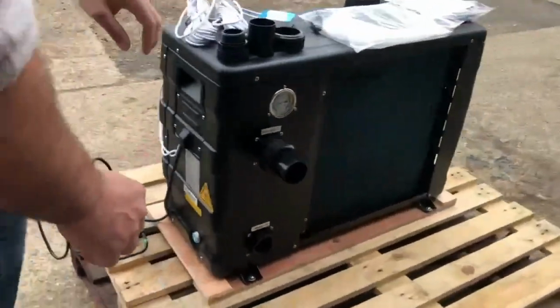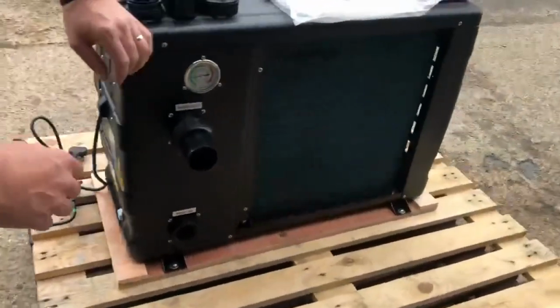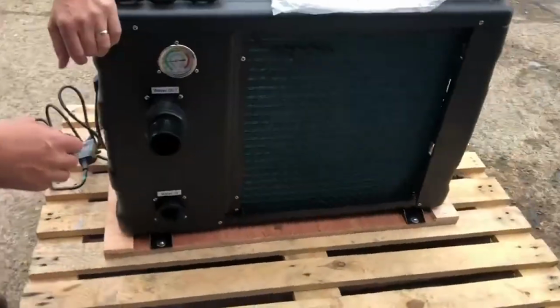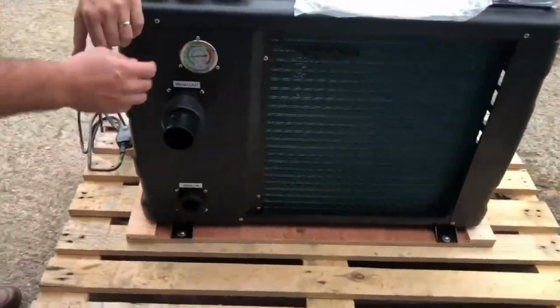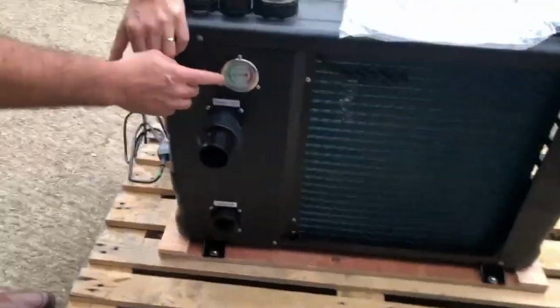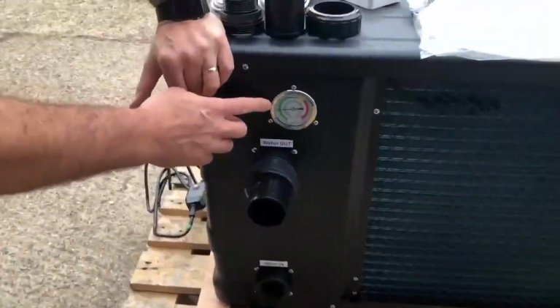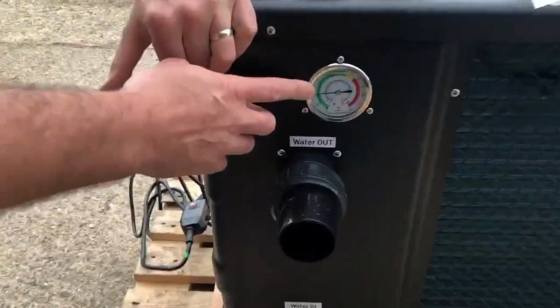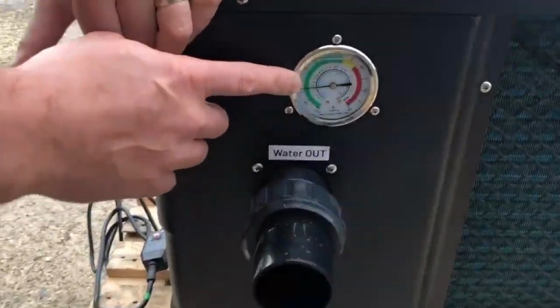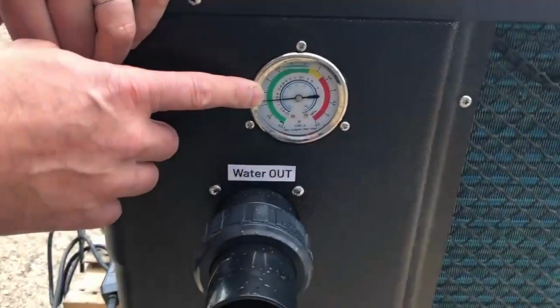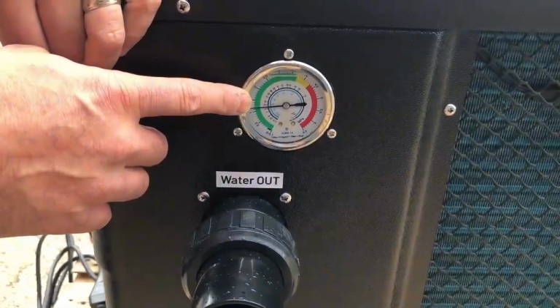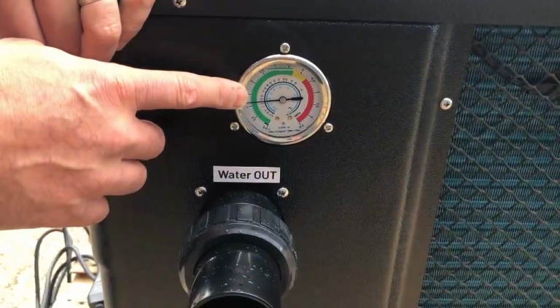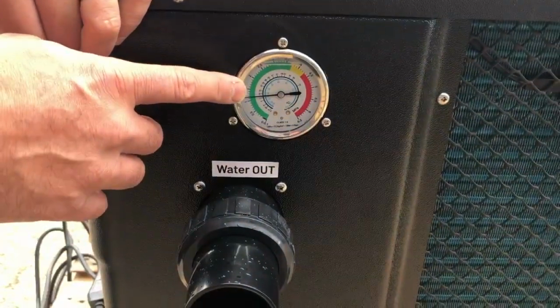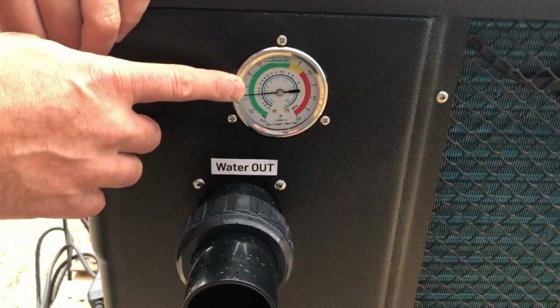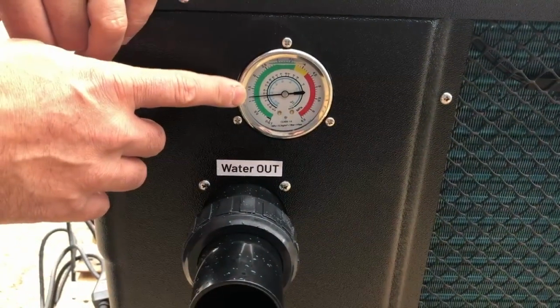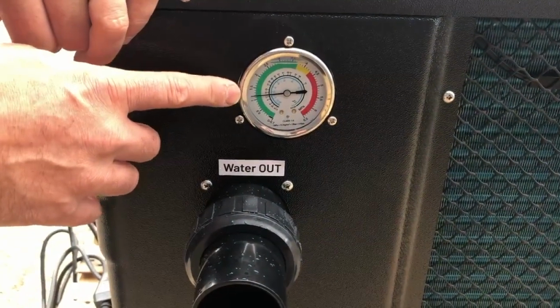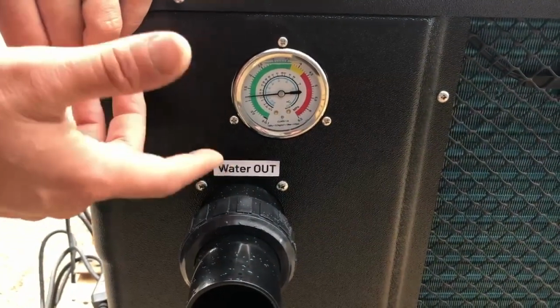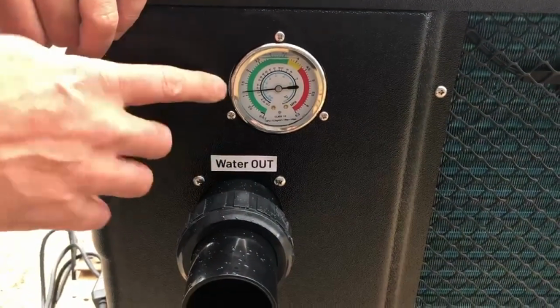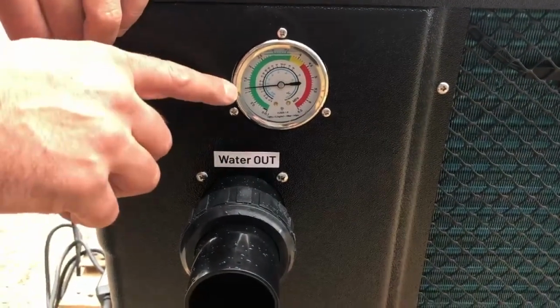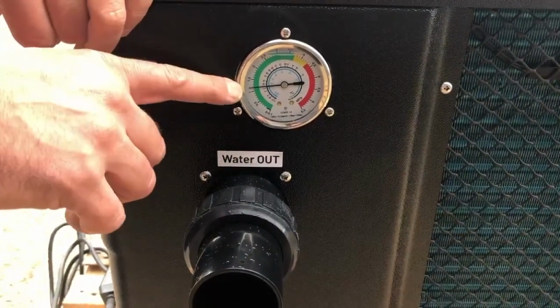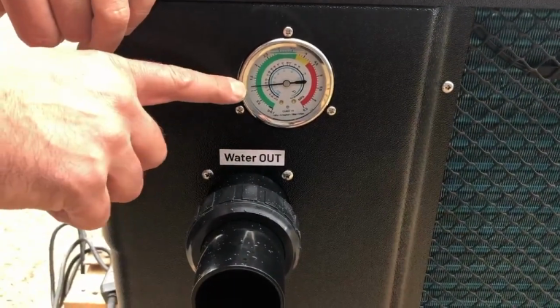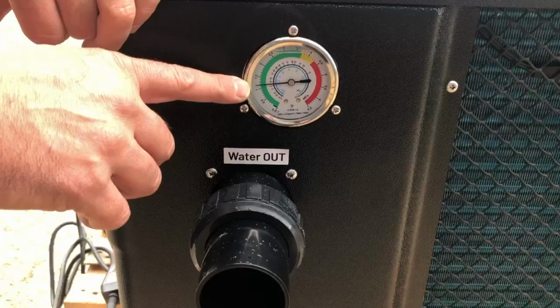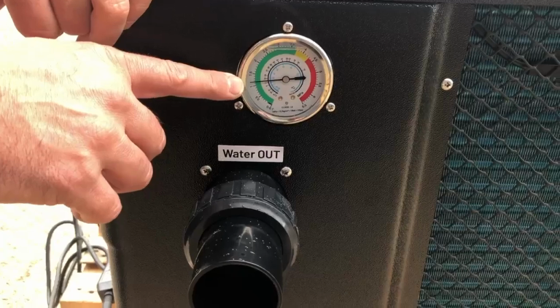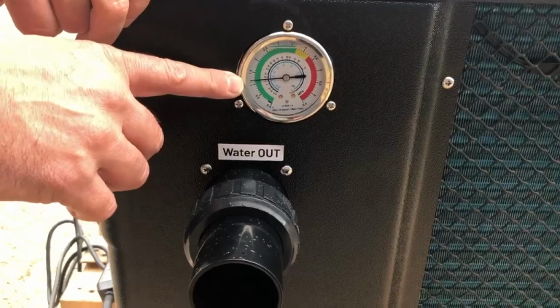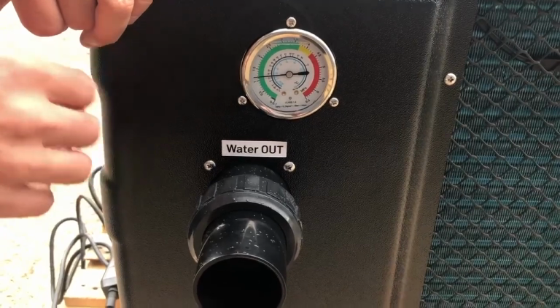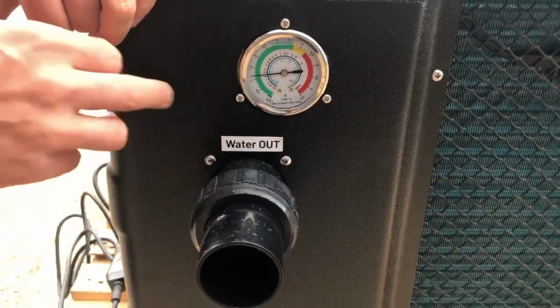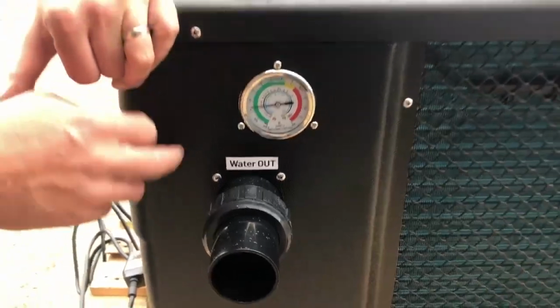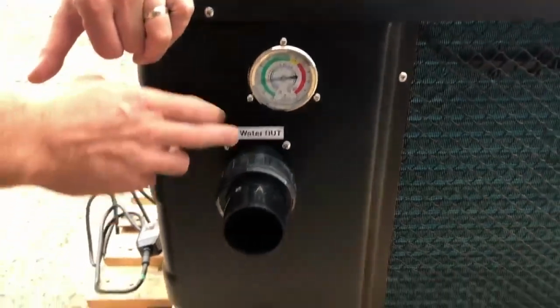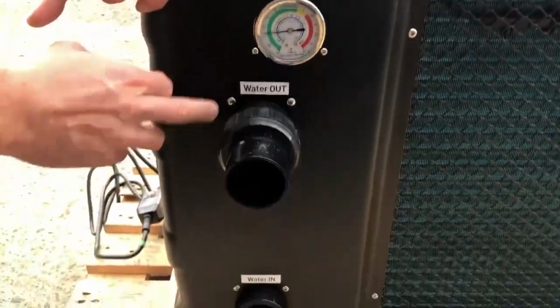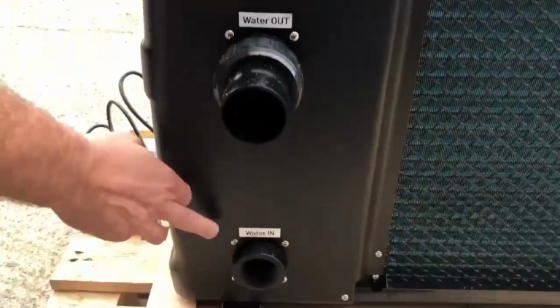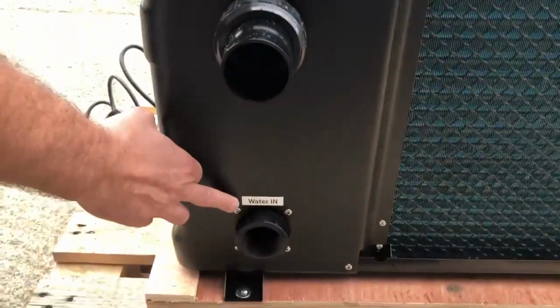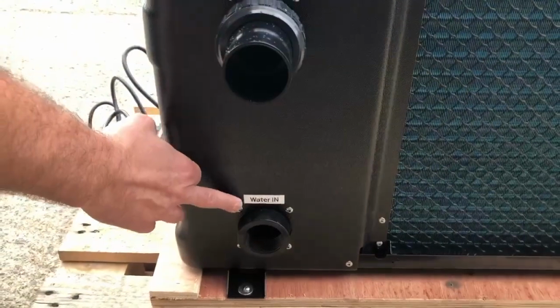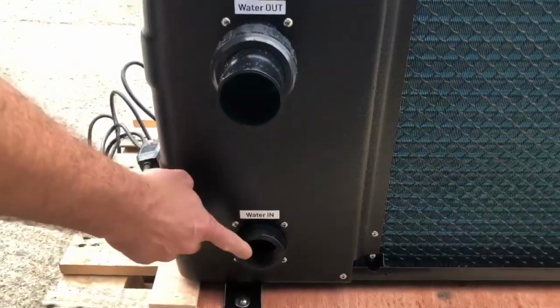On the rear we have the pressure gauge where we can see the refrigerant pressure. At the moment it's not turned on, so it's the ambient air that's pressurising it. Below that we have the water out and water in inlets.